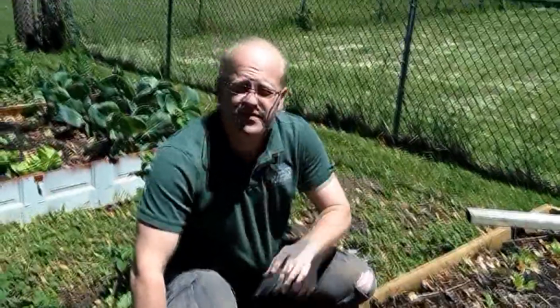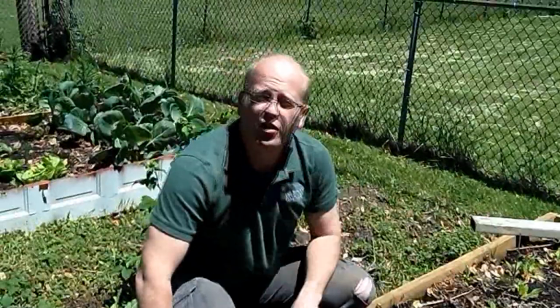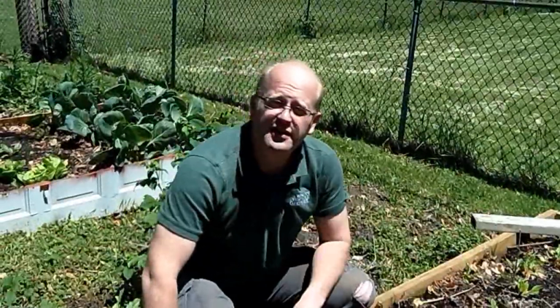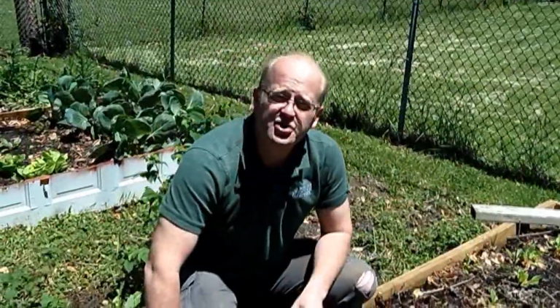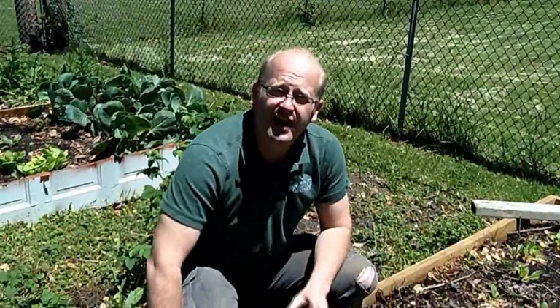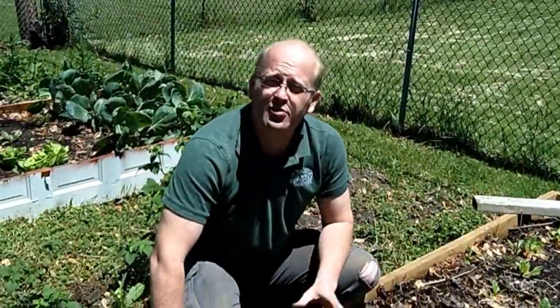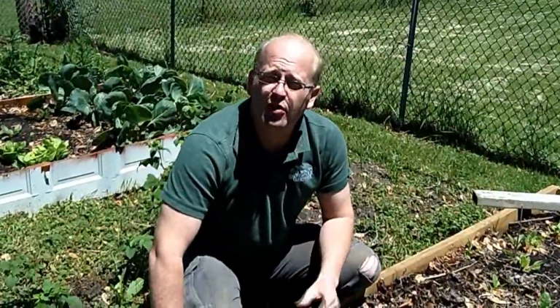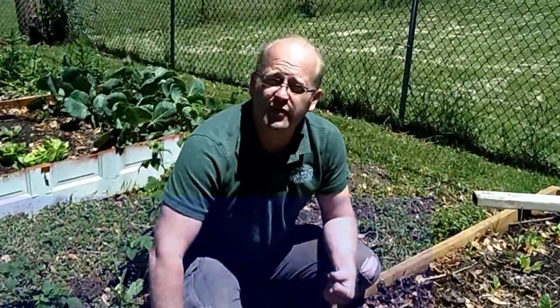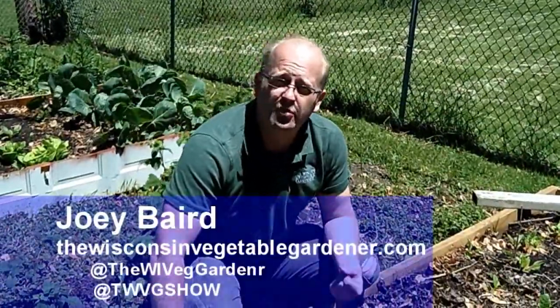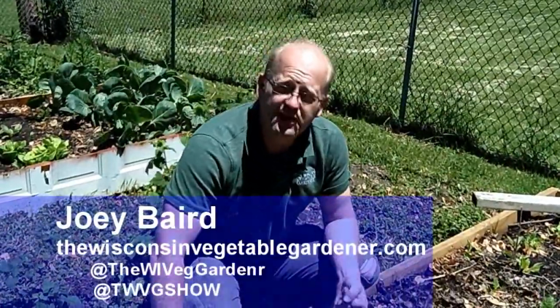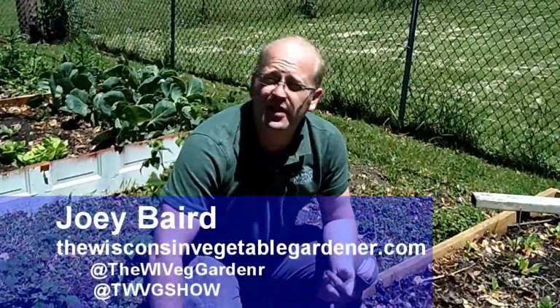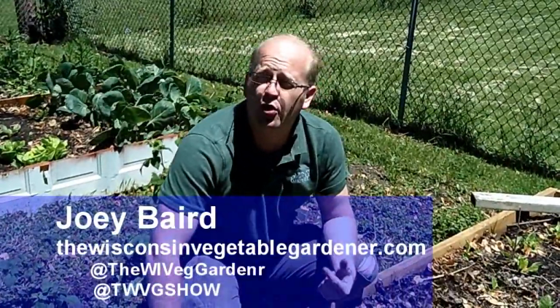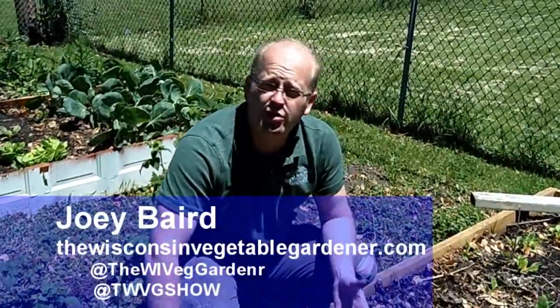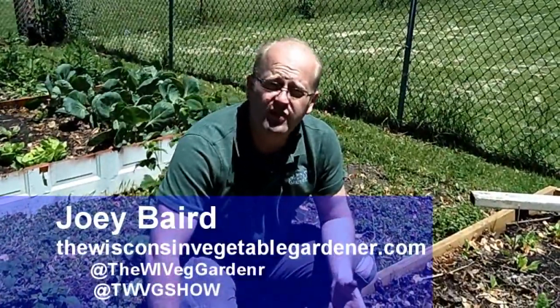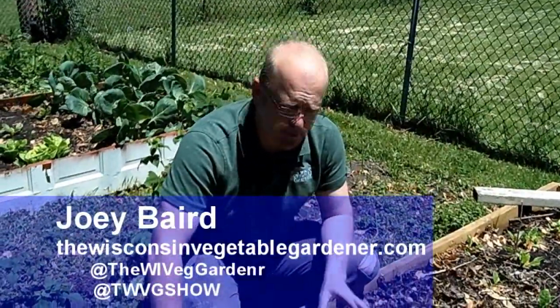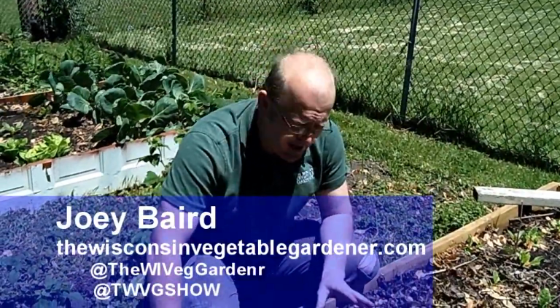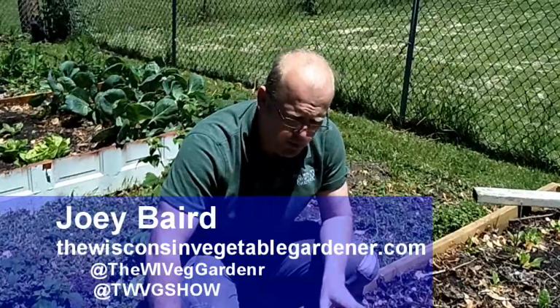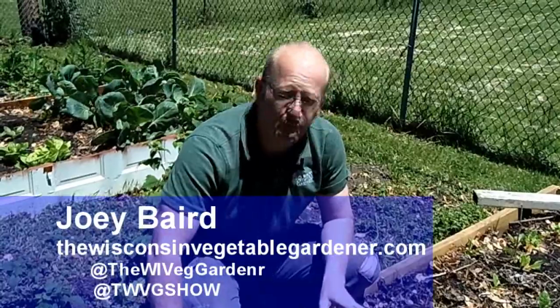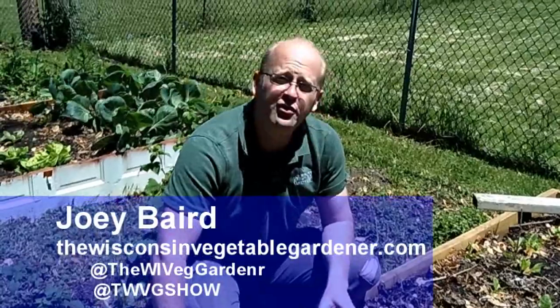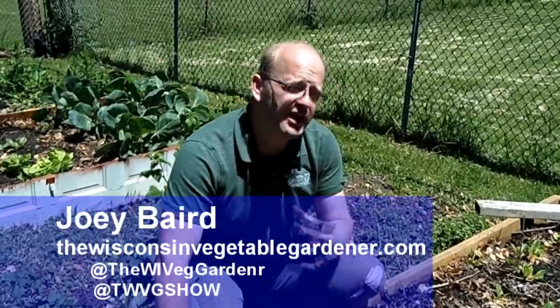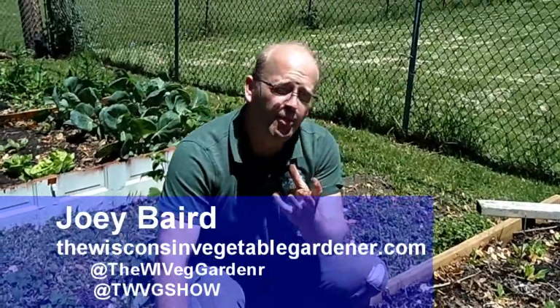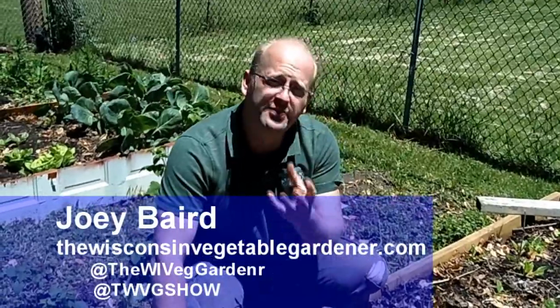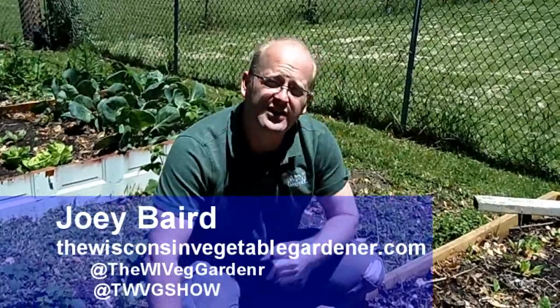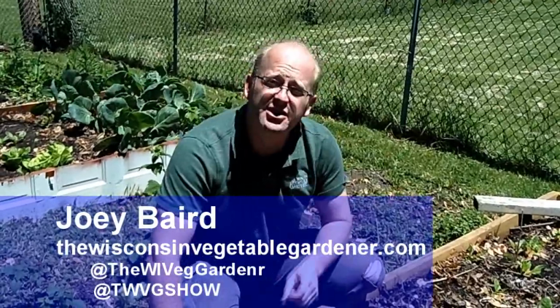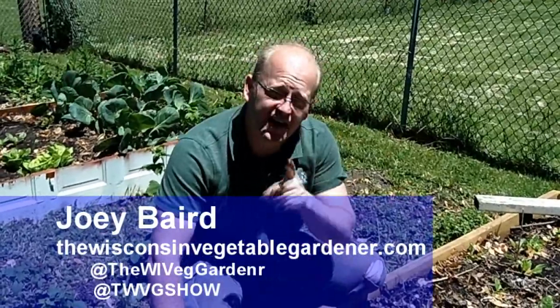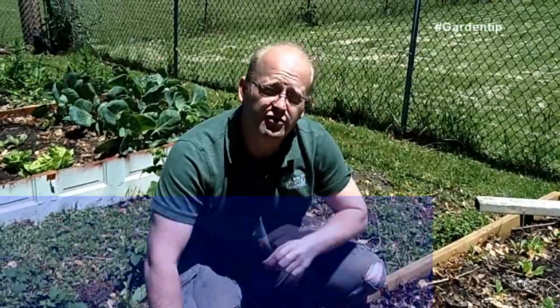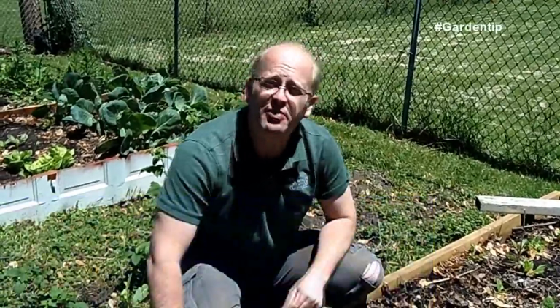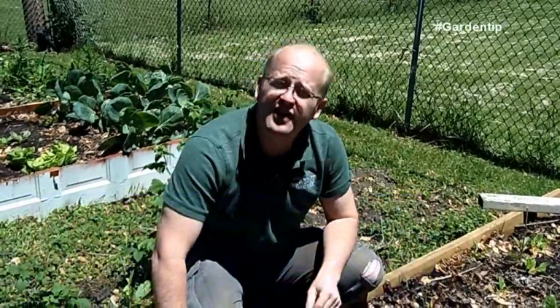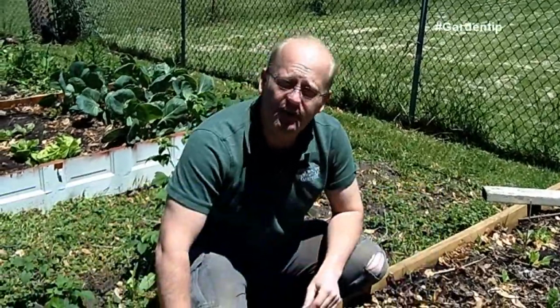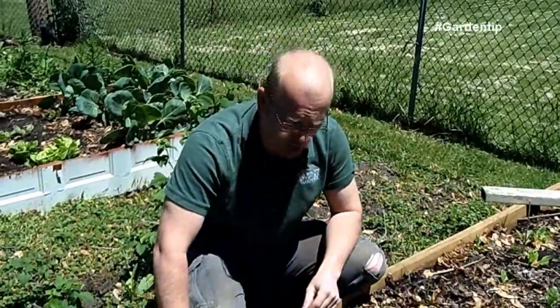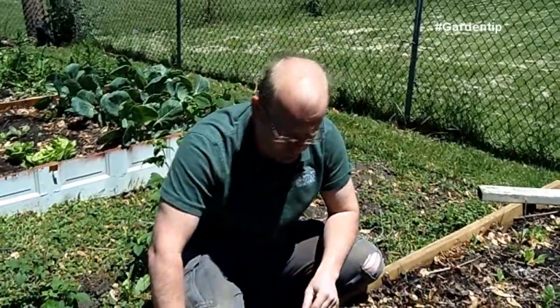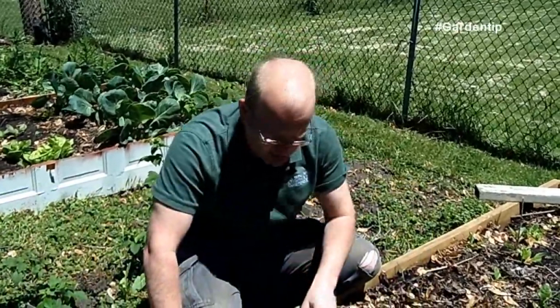Beets are a delicious item to grow, whether you're pickling them or roasting them. However, in order to get bulb development, you've got to do some thinning after germination.